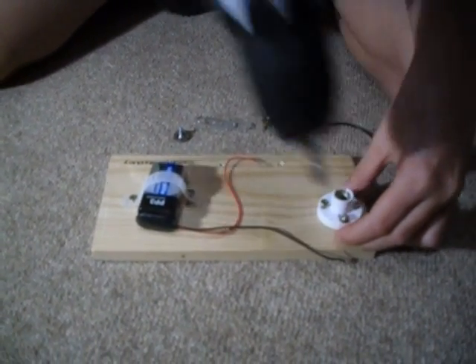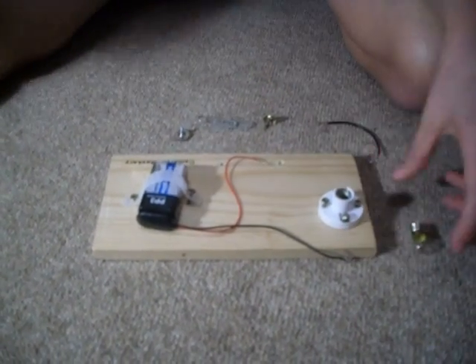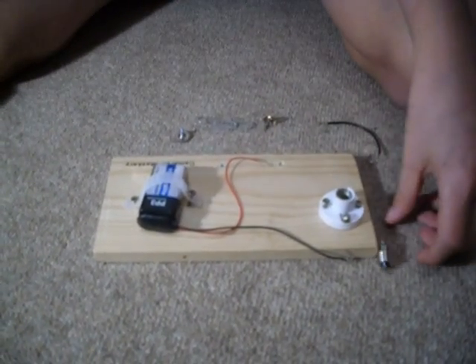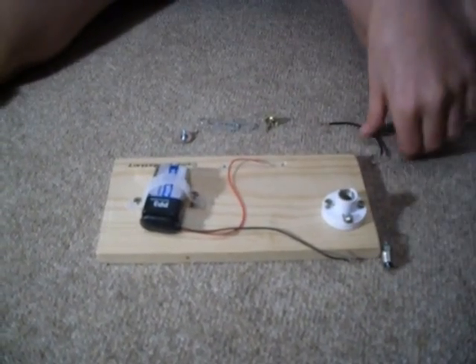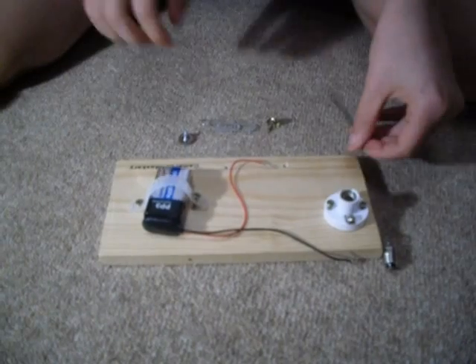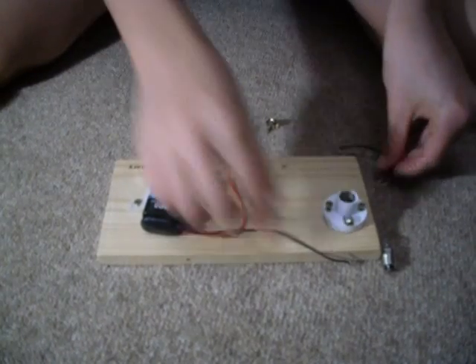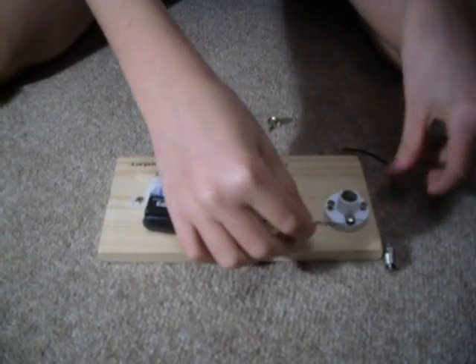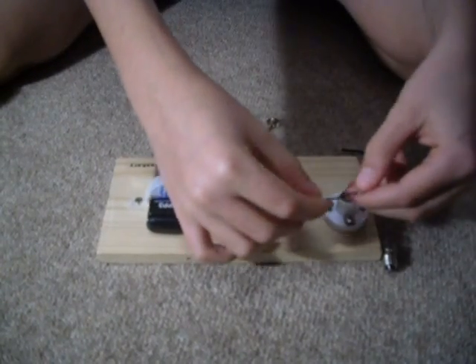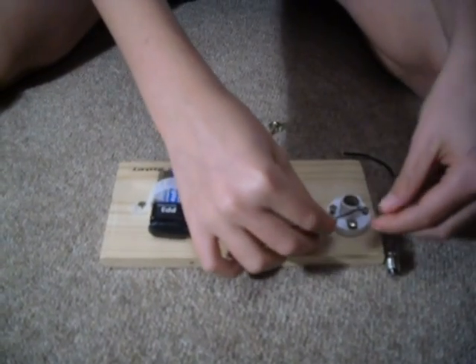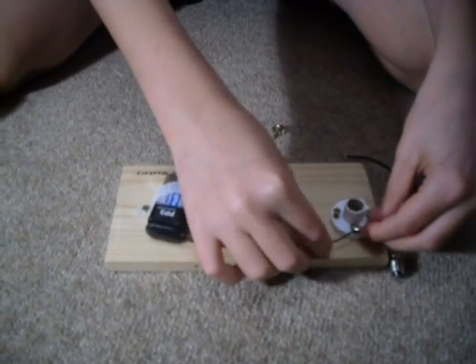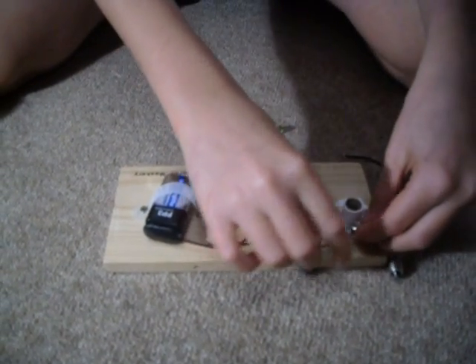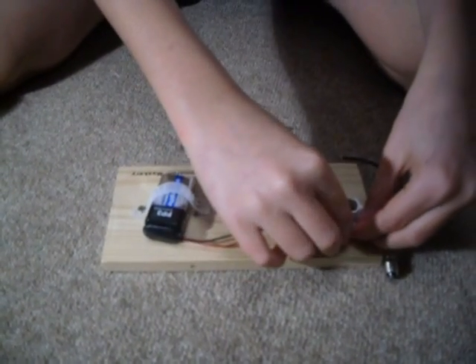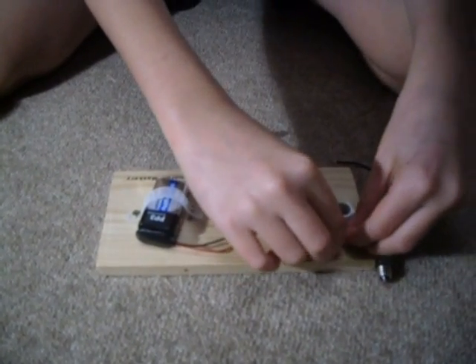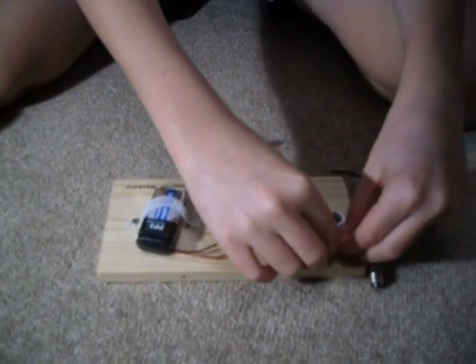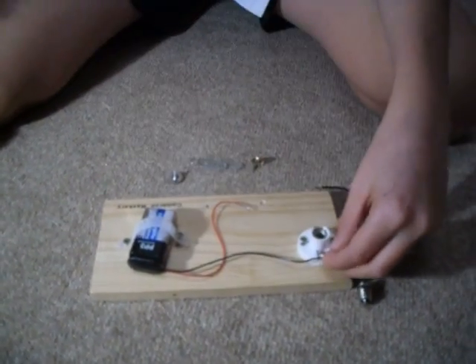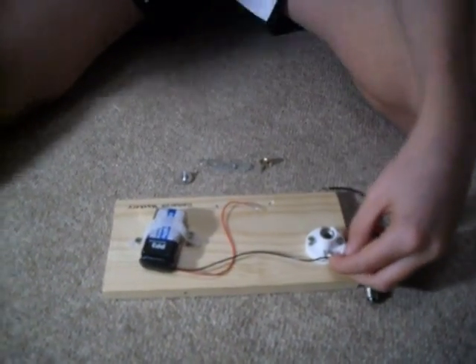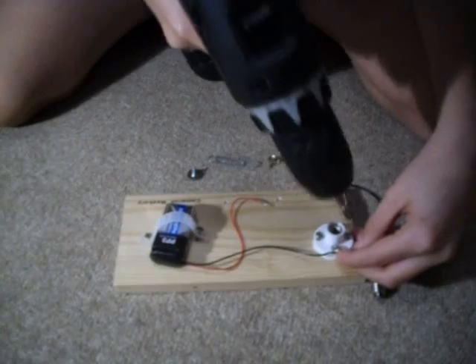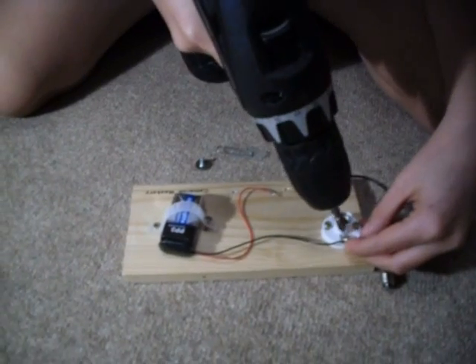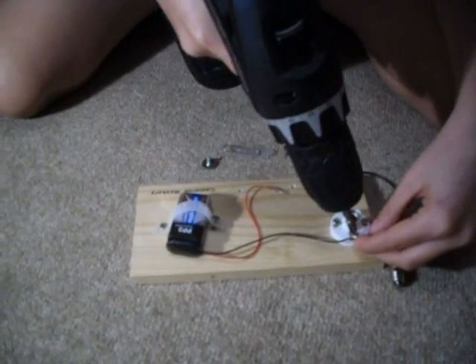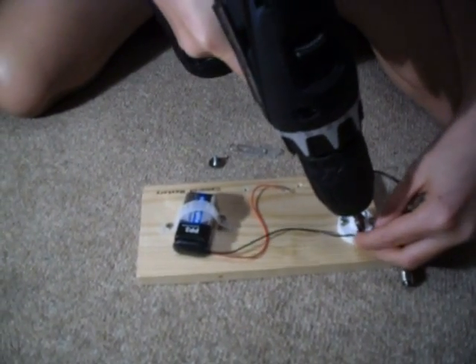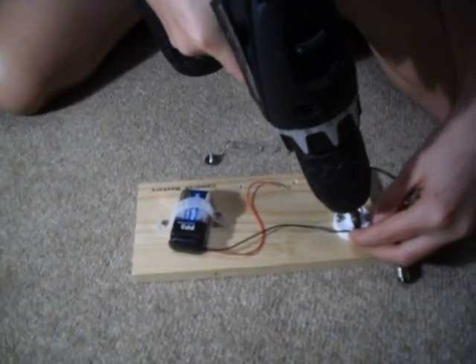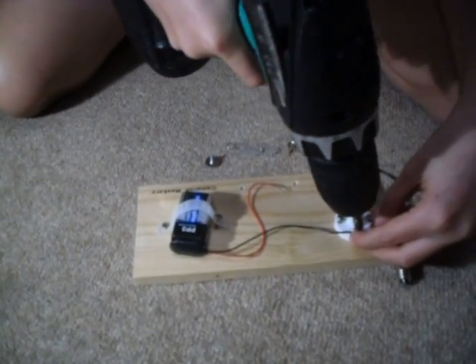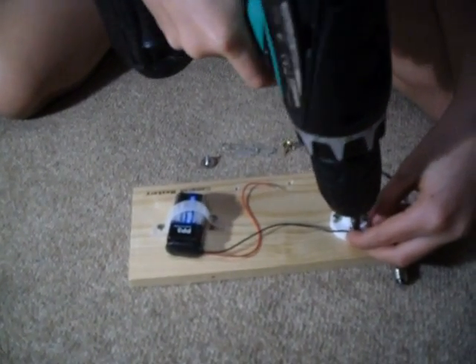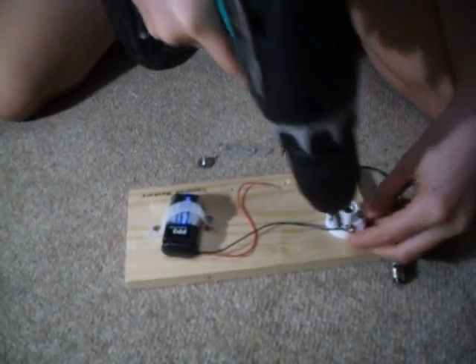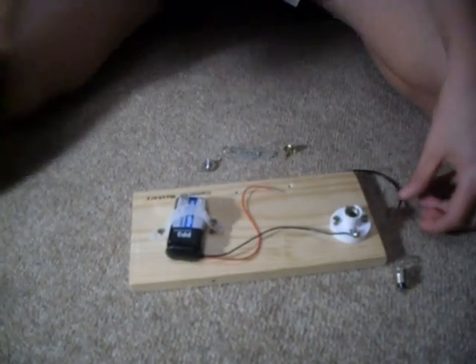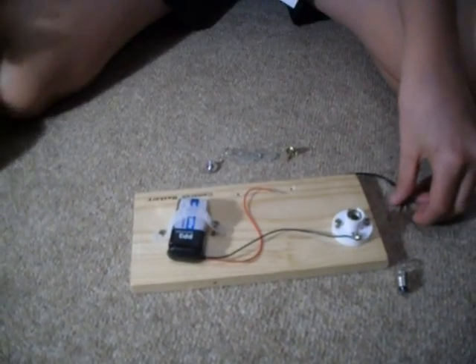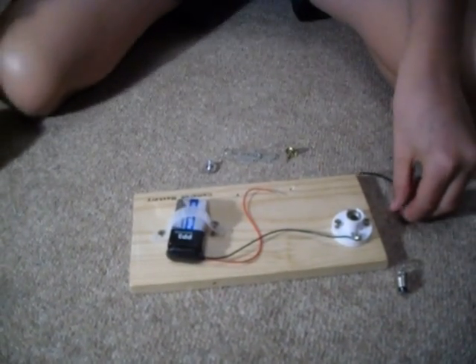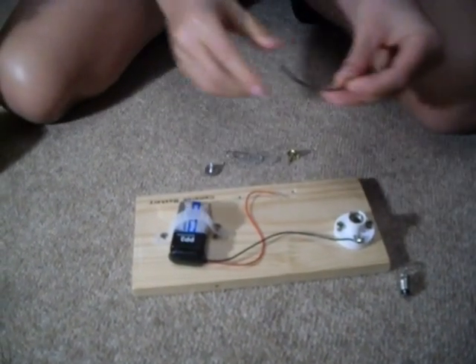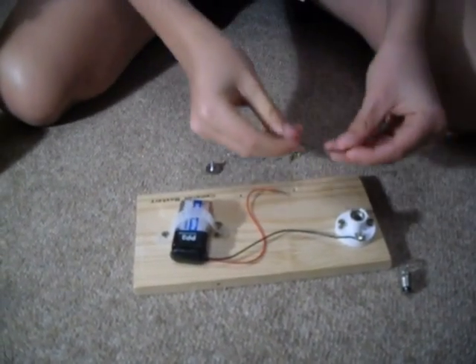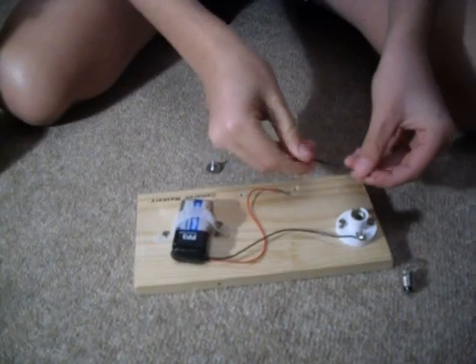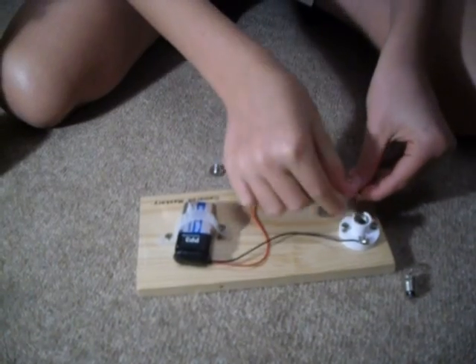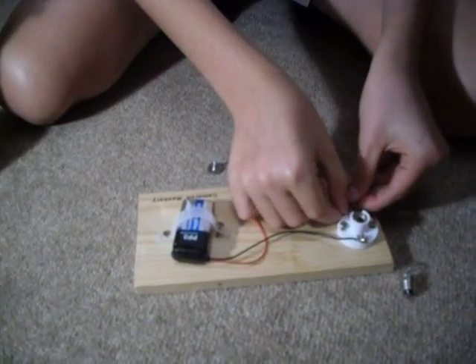Then connect the light bulb holder. You then connect the wire around the other part of the light bulb holder. Then you connect this wire to the other side.